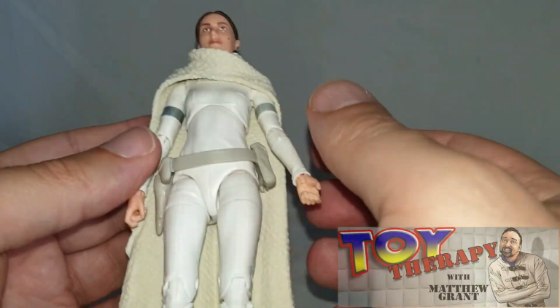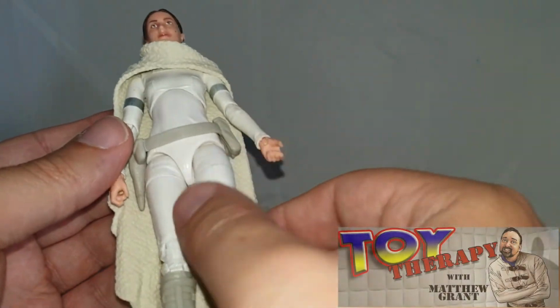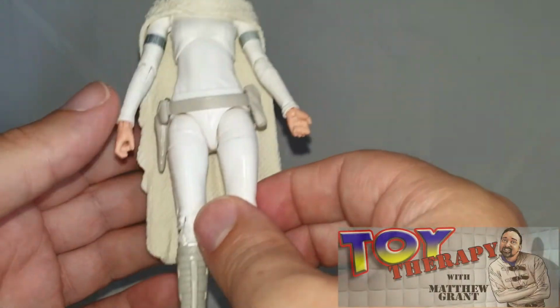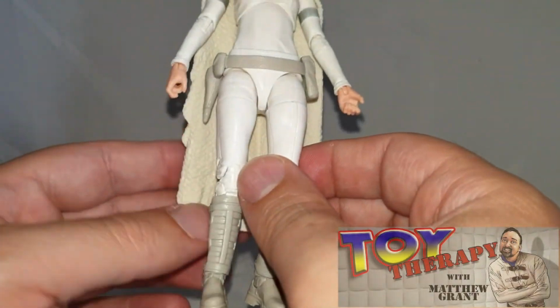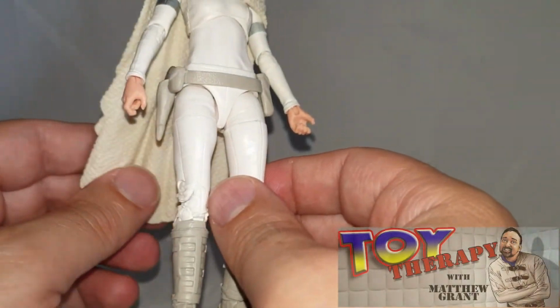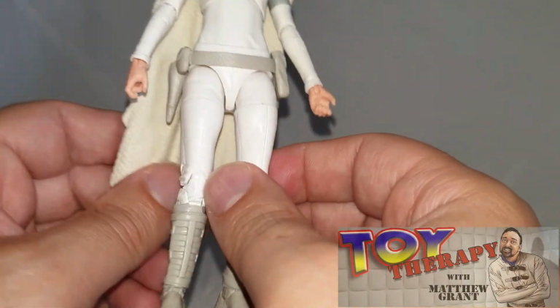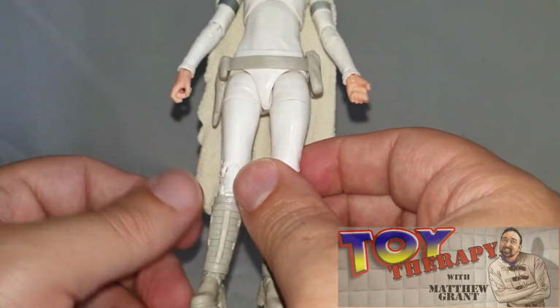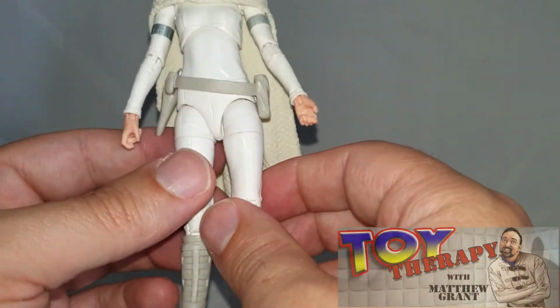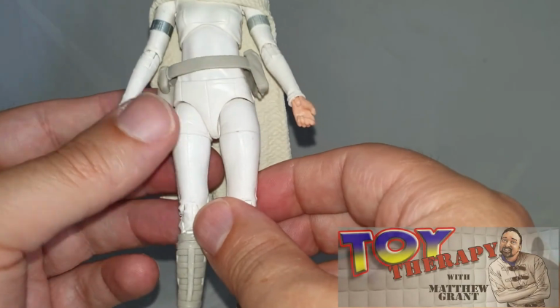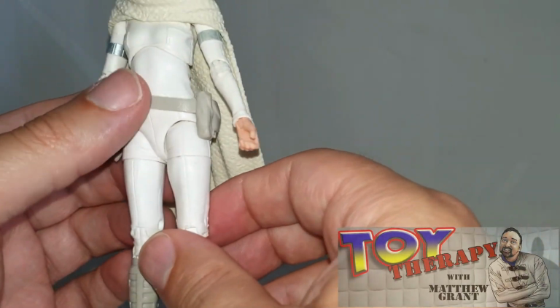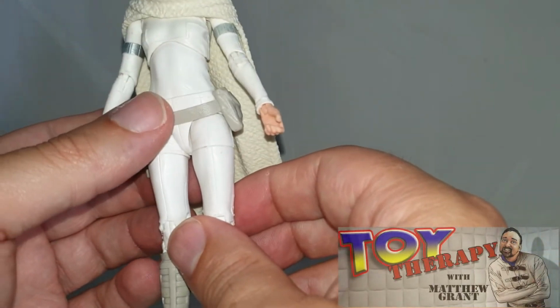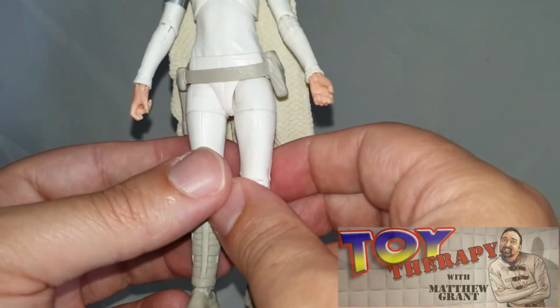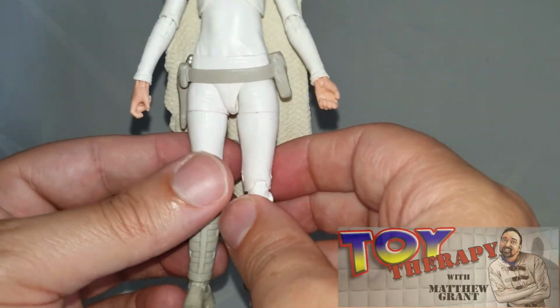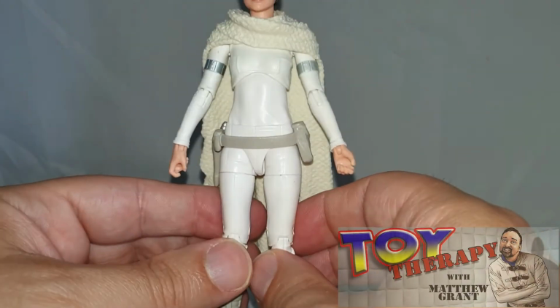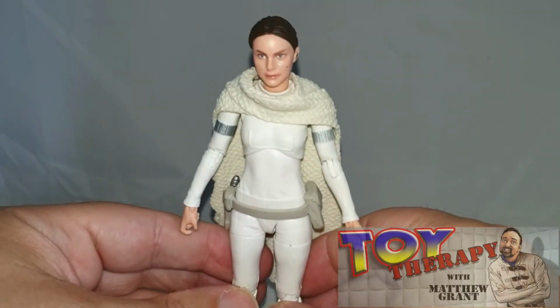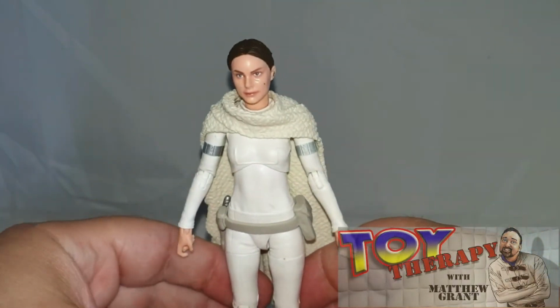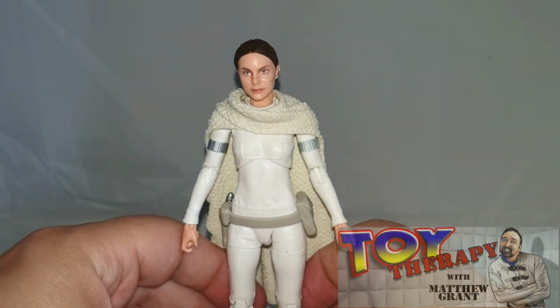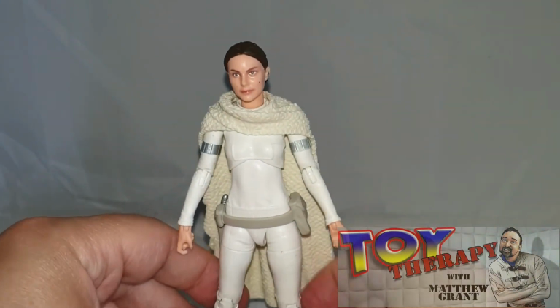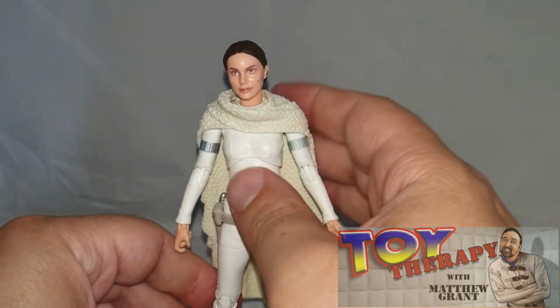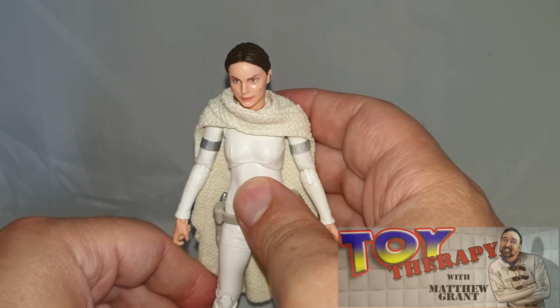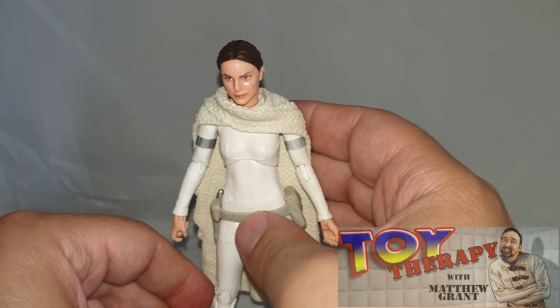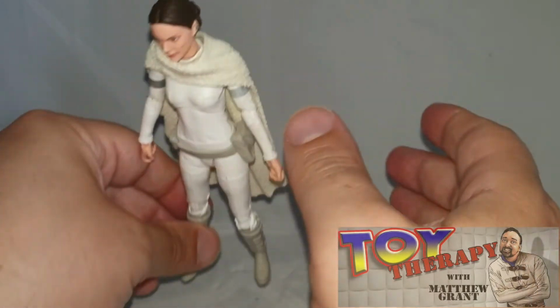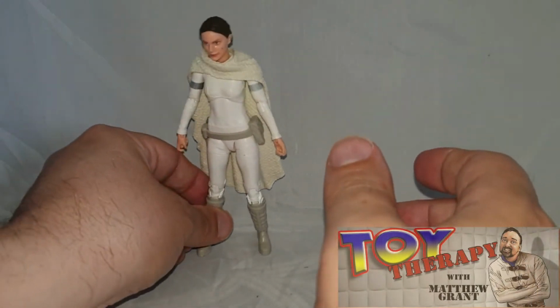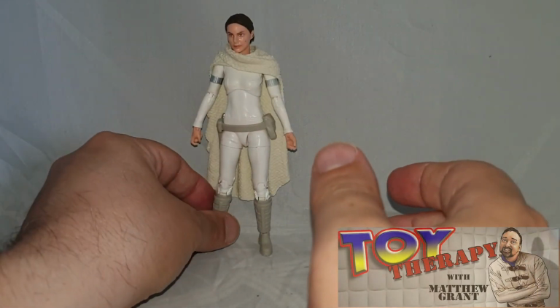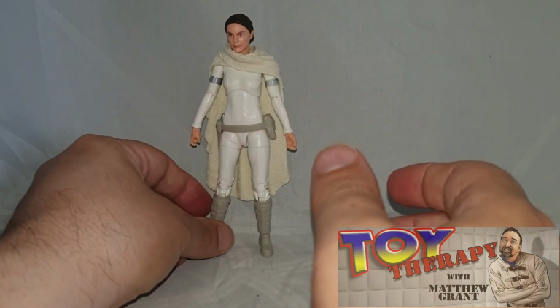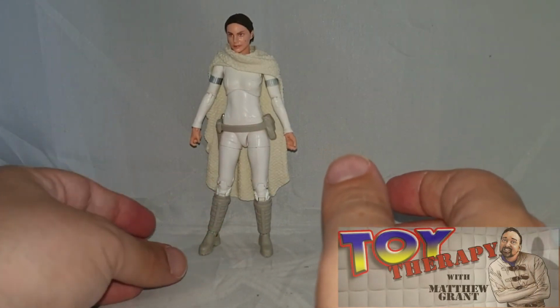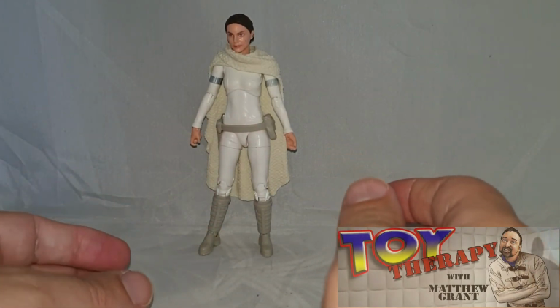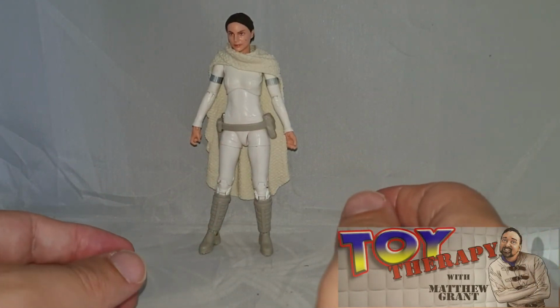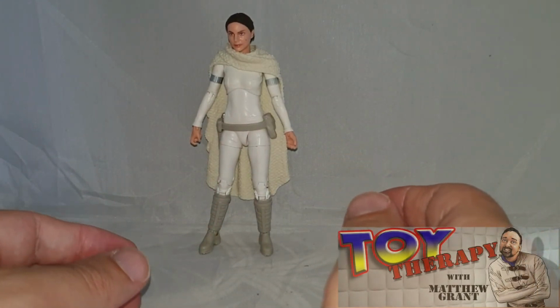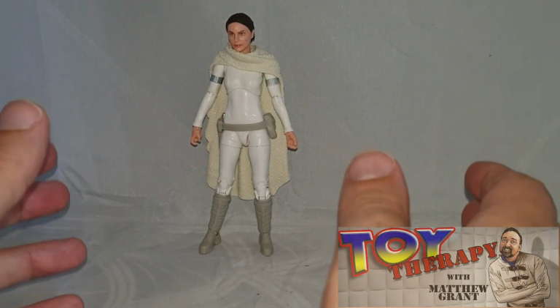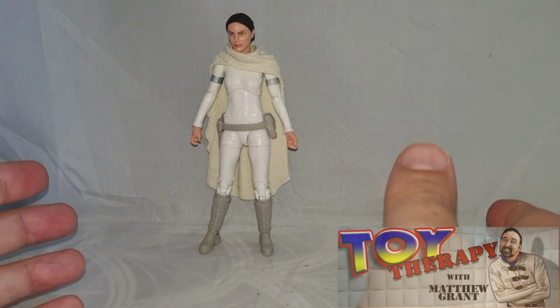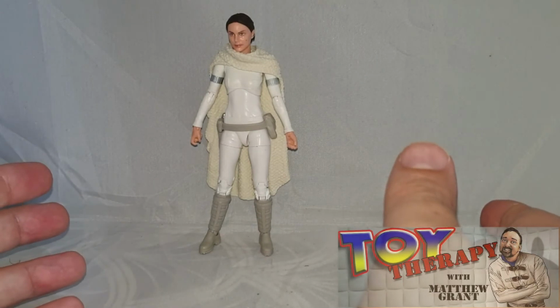Overall, really really good. I am going to upgrade that cape, and I'm looking to do something with the hands. But other than that, she is a very good action figure. I'm glad I got her — she only cost me about £15. Really, really happy with this figure.